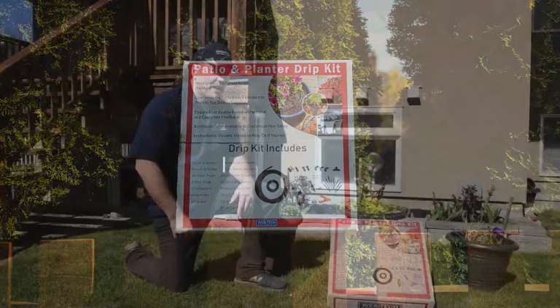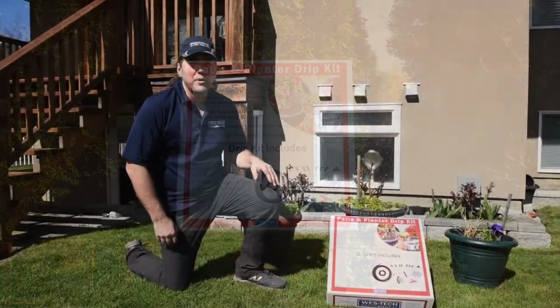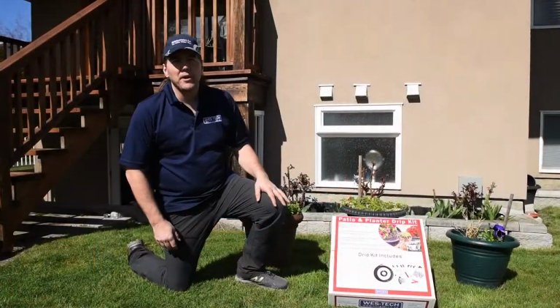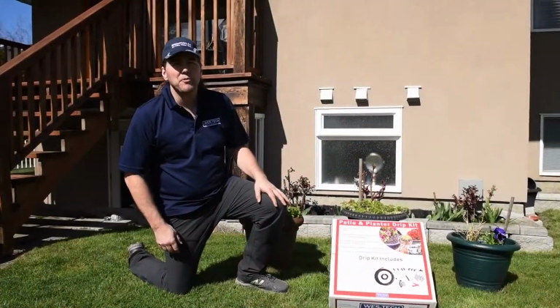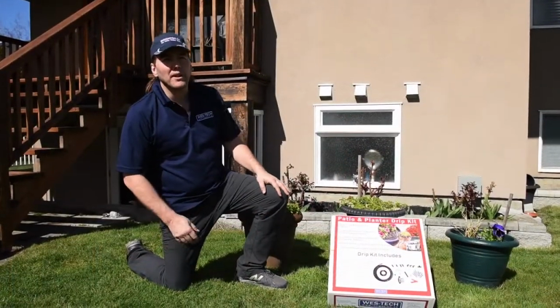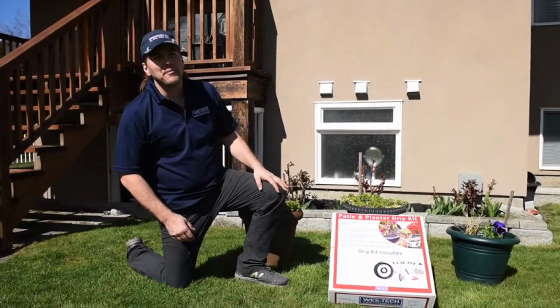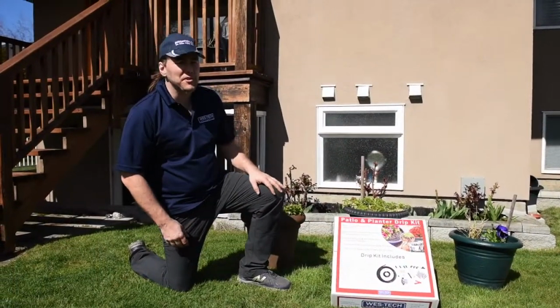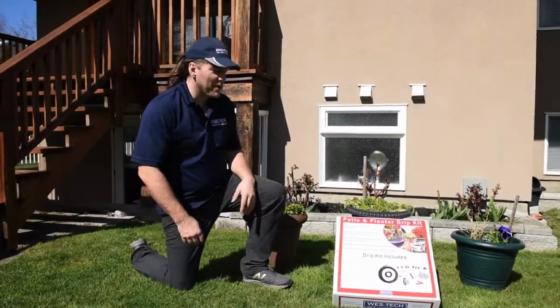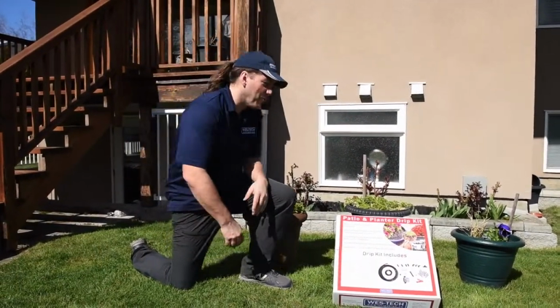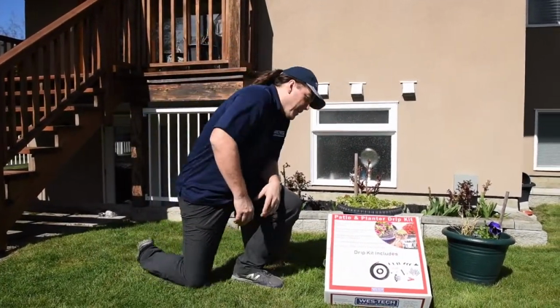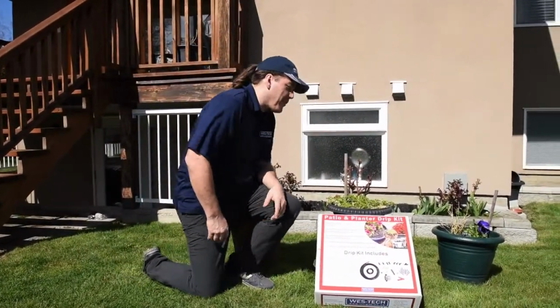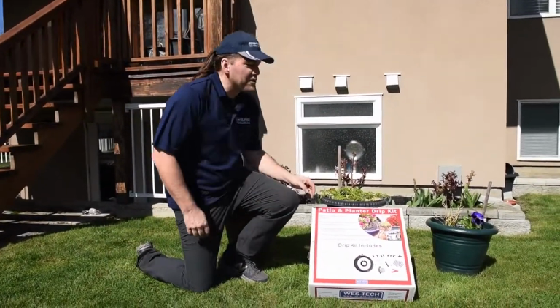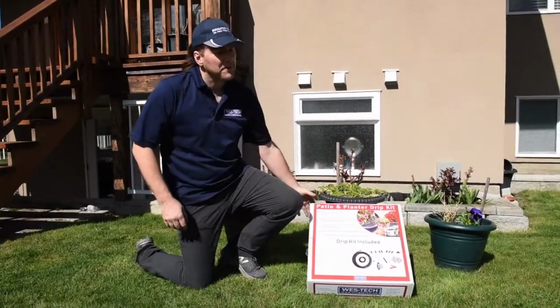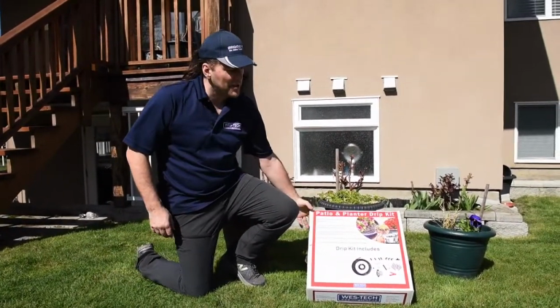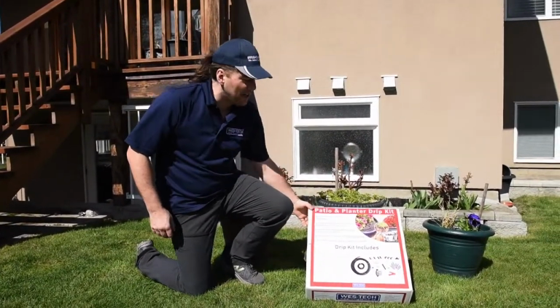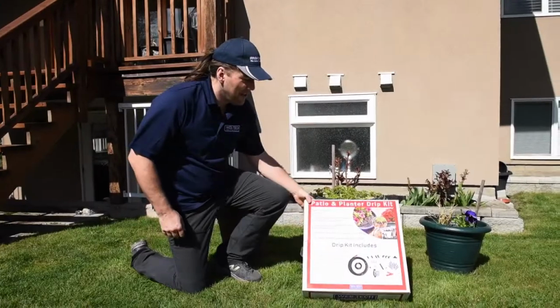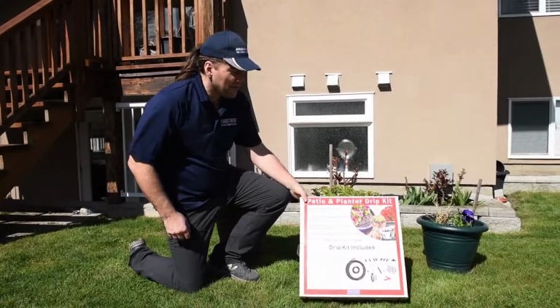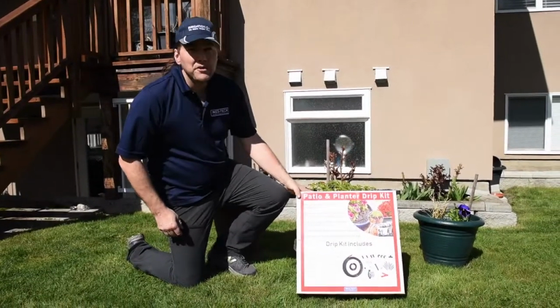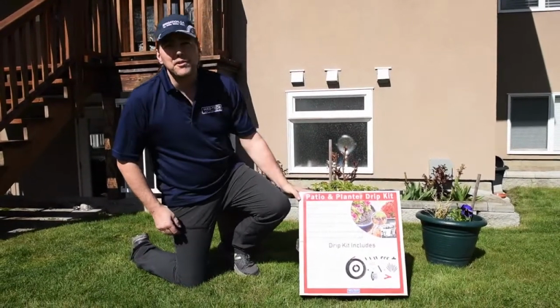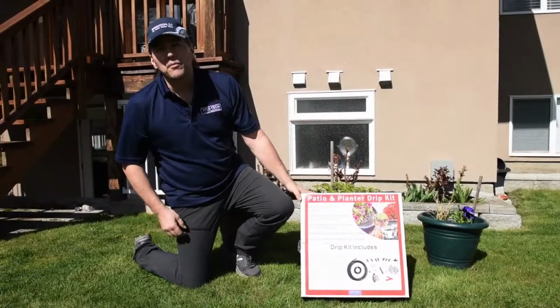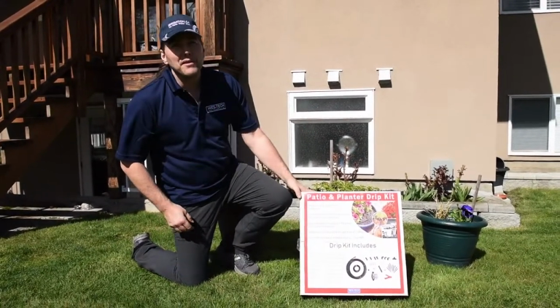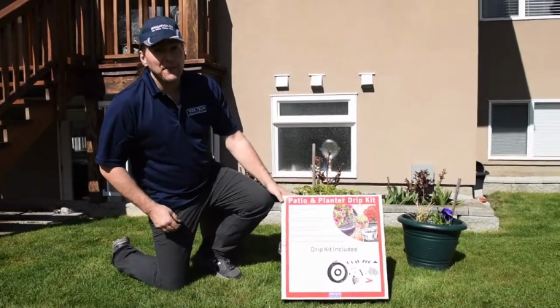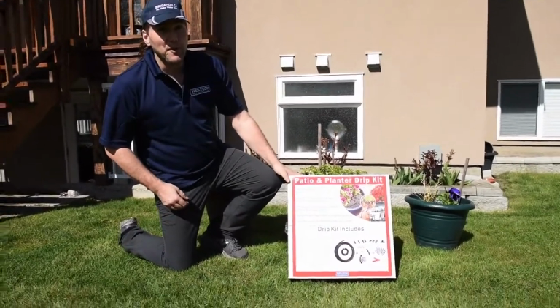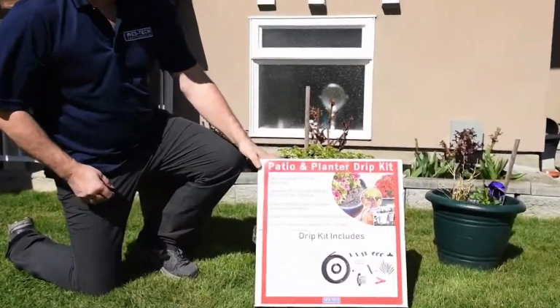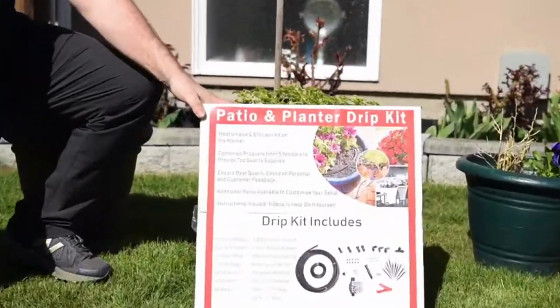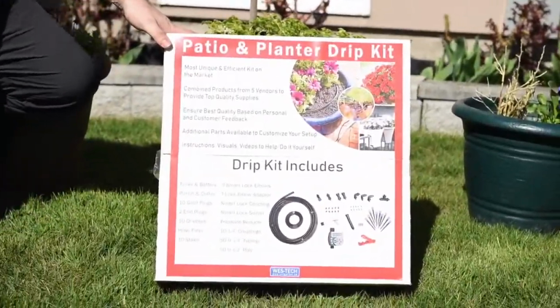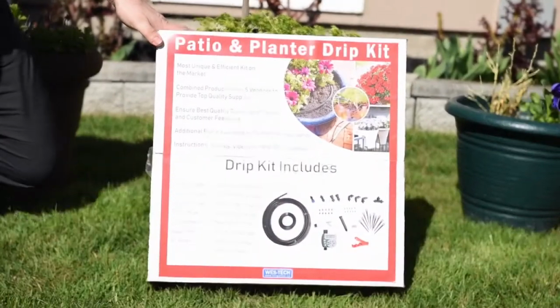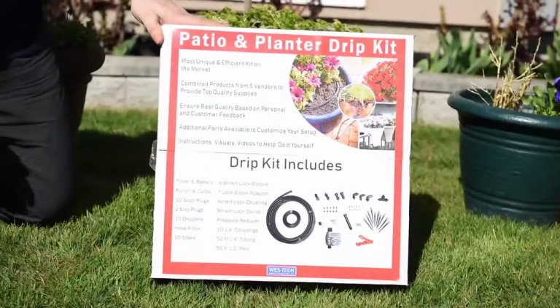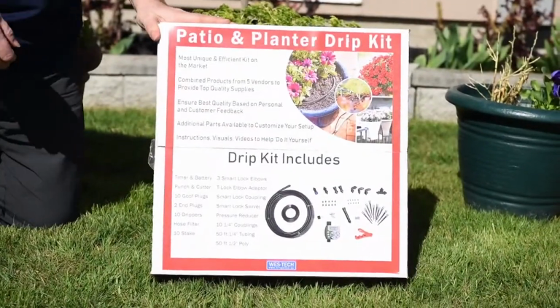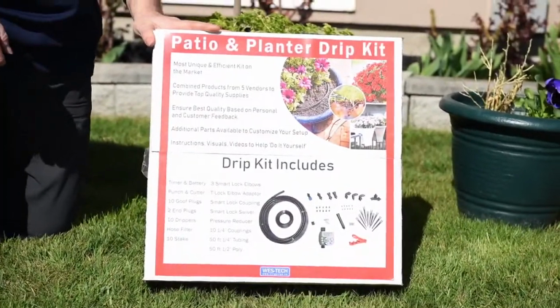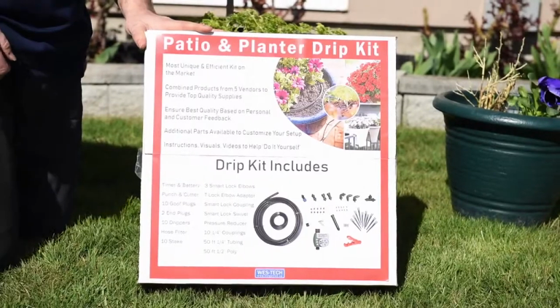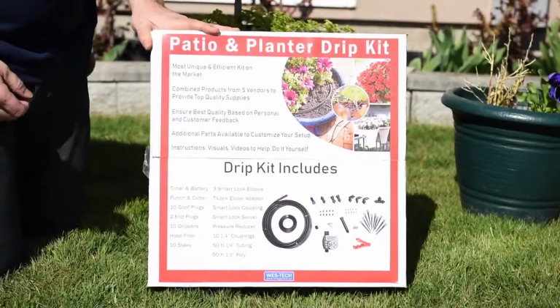Hi everybody, my name is Stuart McClellan. I'm the assistant manager at Westec Irrigation Systems. Today we're going to assemble the drip kit. This is new for us and we're really excited about it.